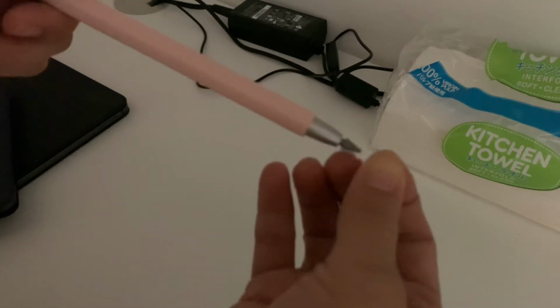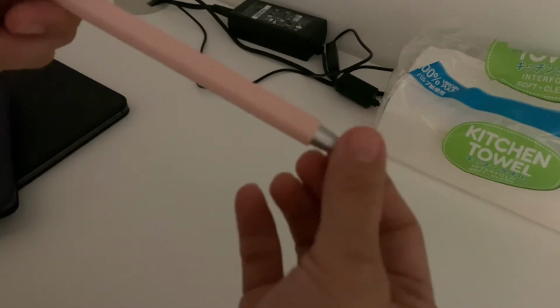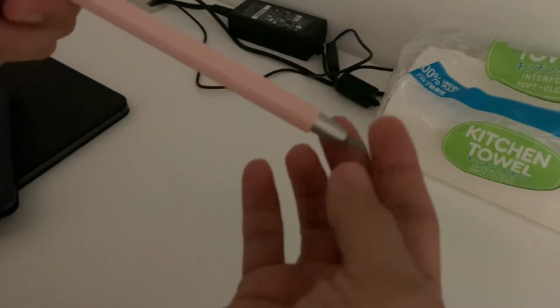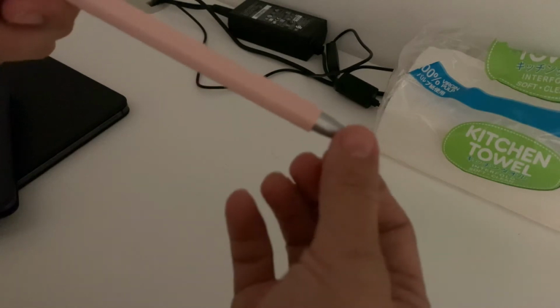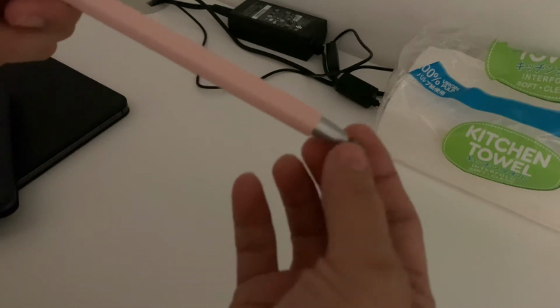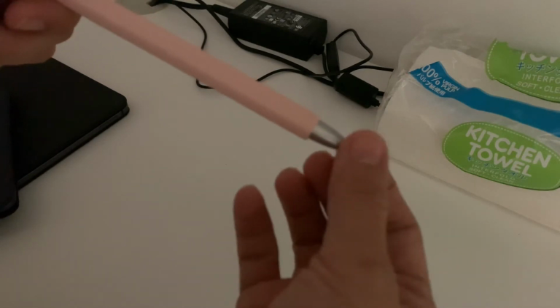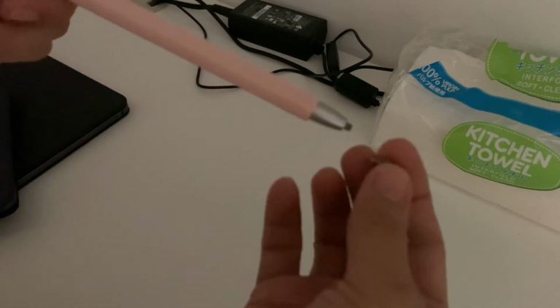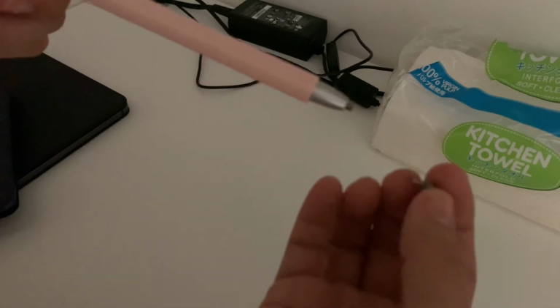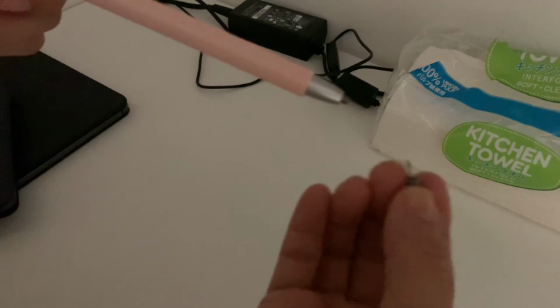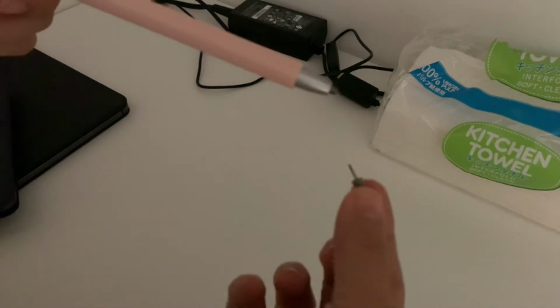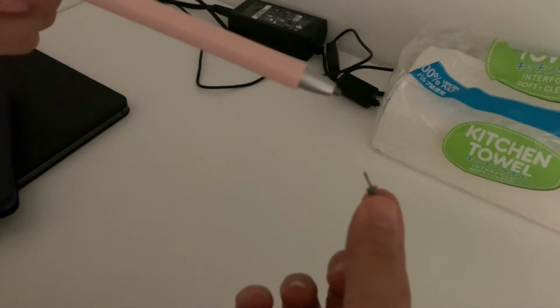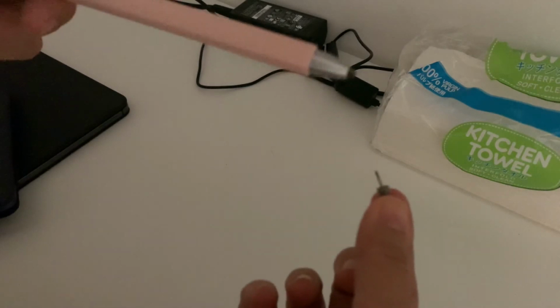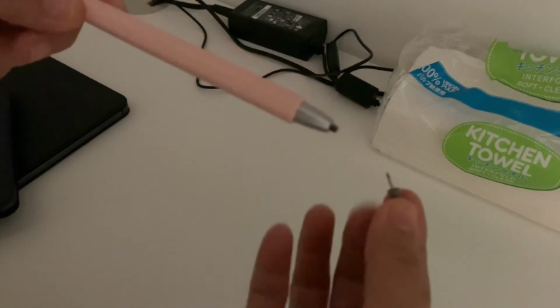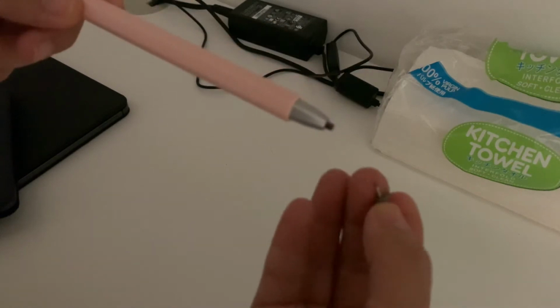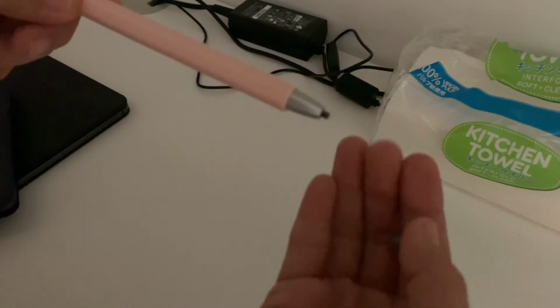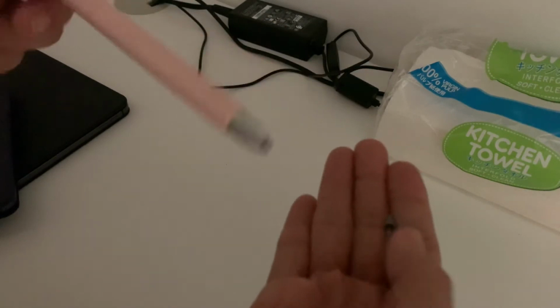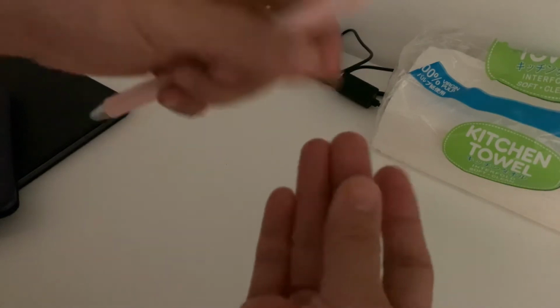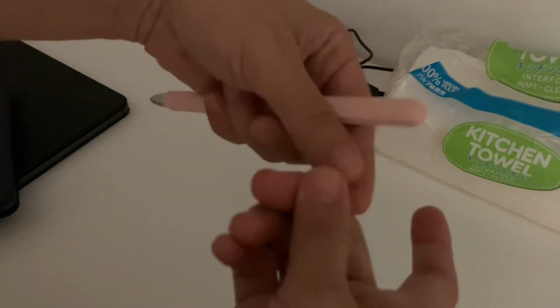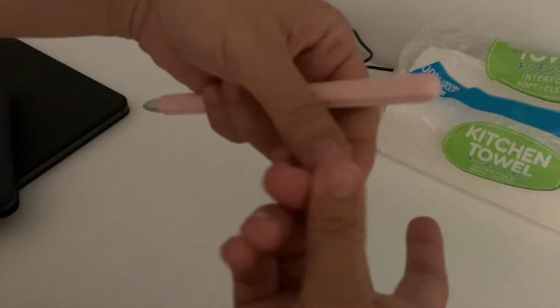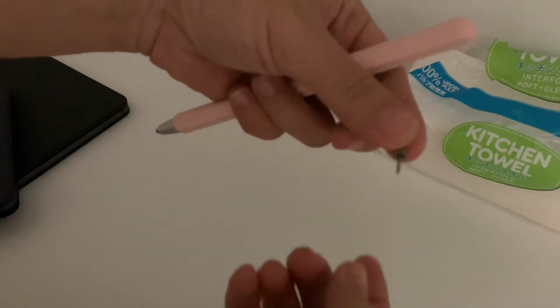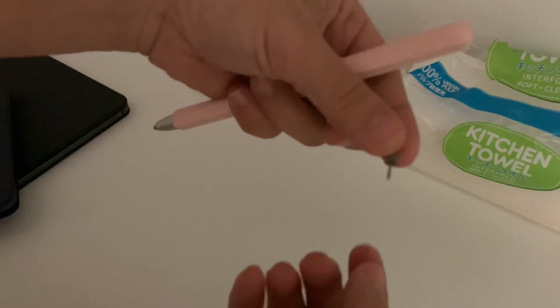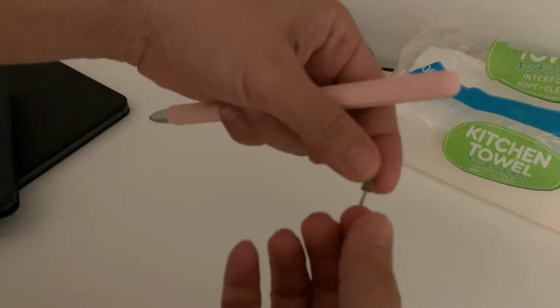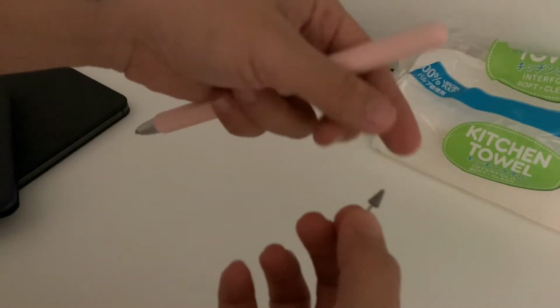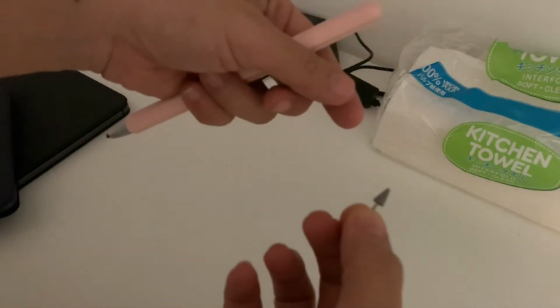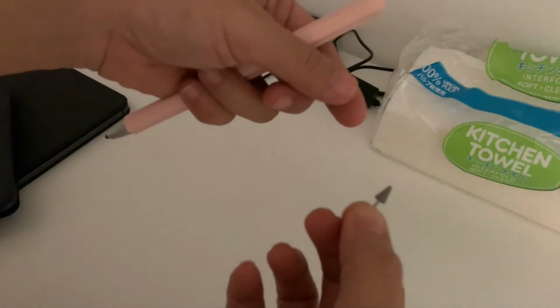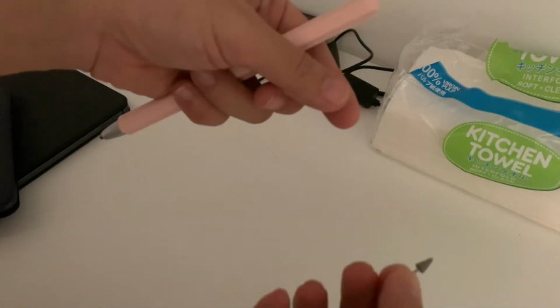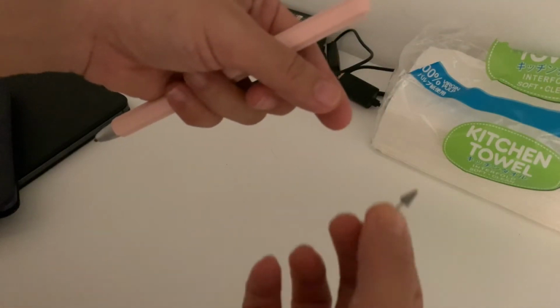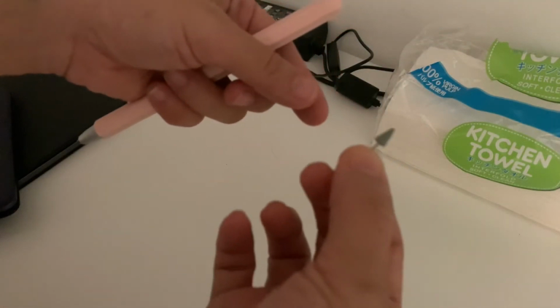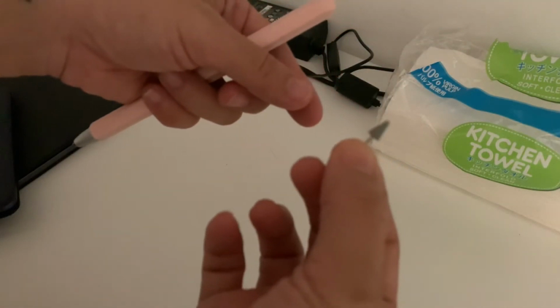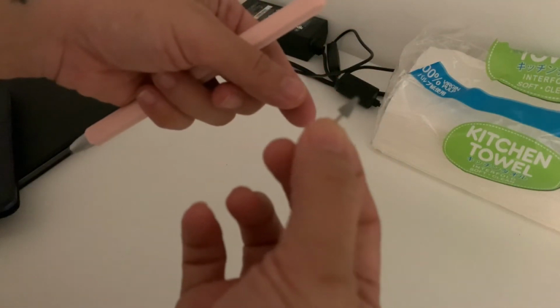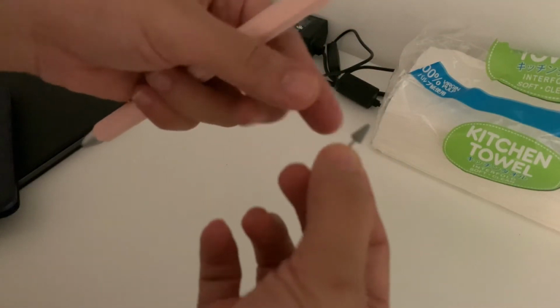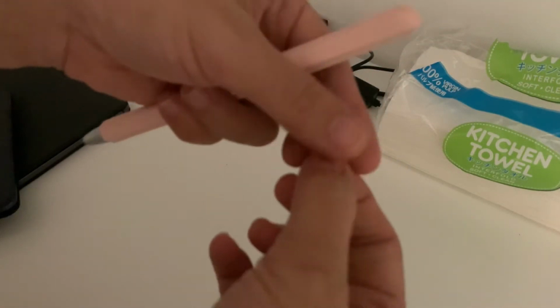So that's how you can remove it — all you need to do is twist it, like what I just did. That's the tip when it's removed; it has a pin.